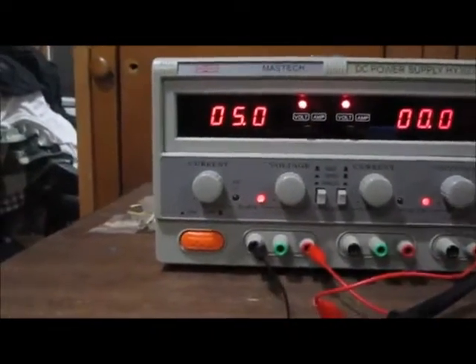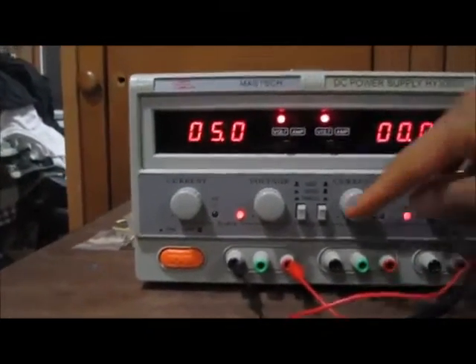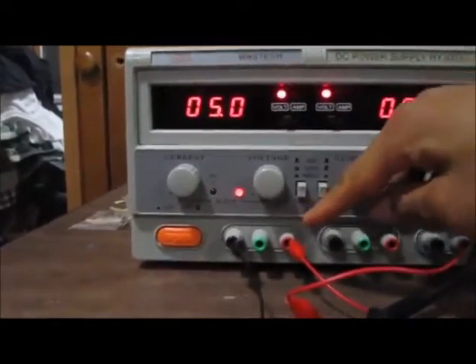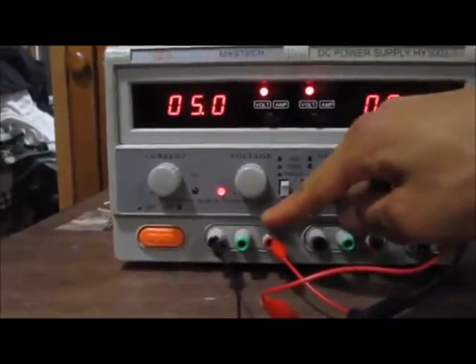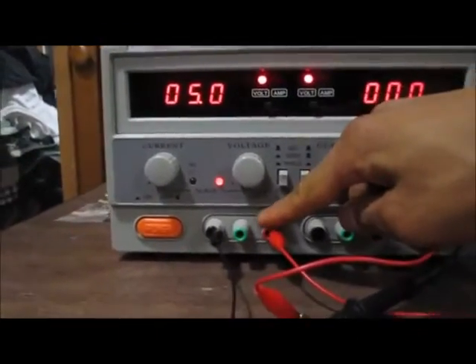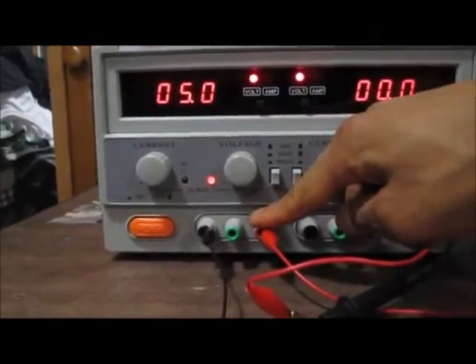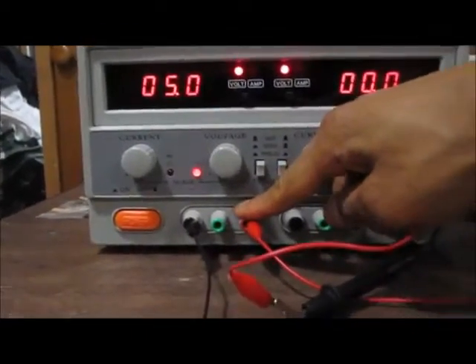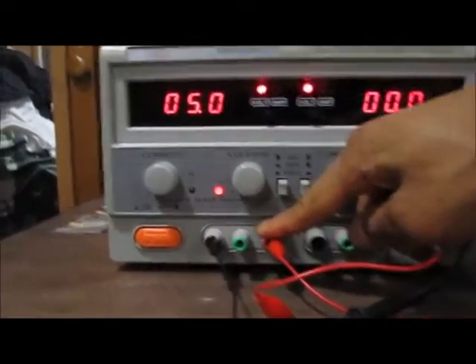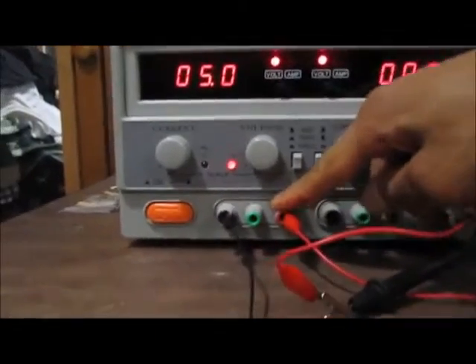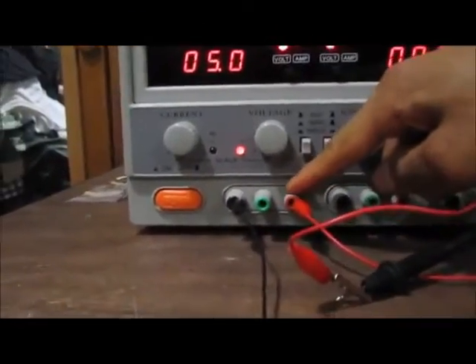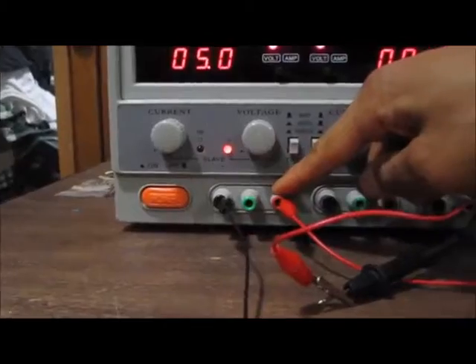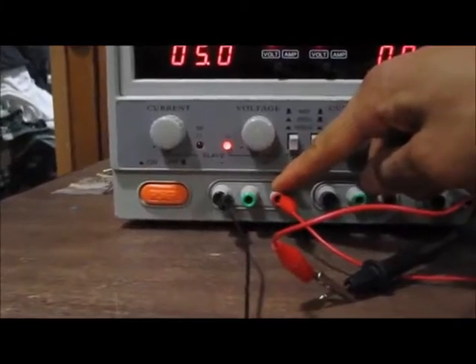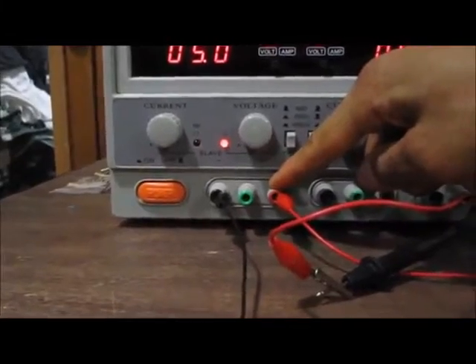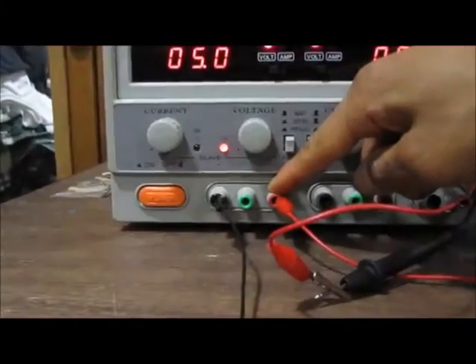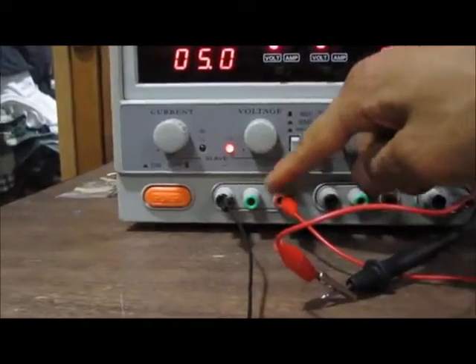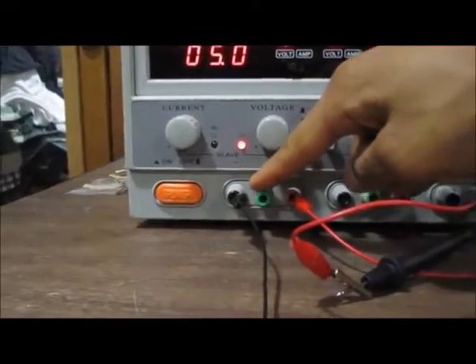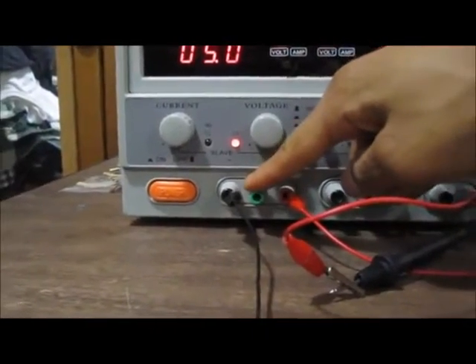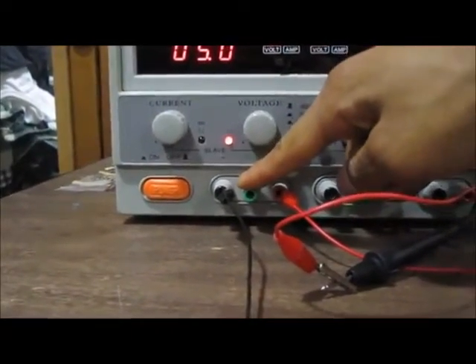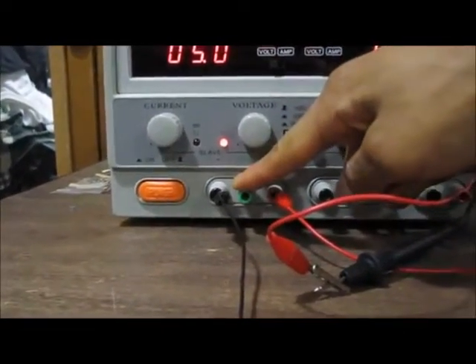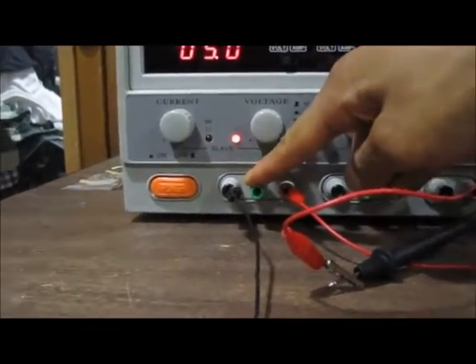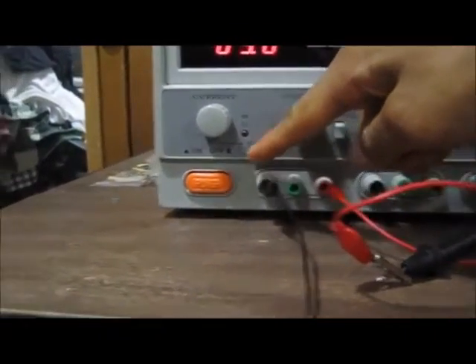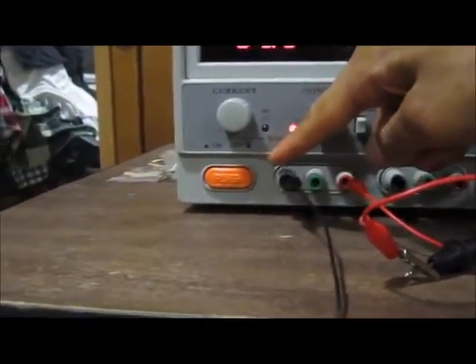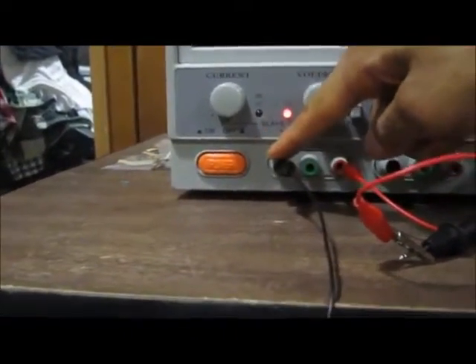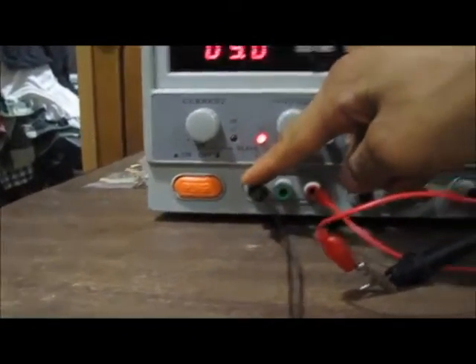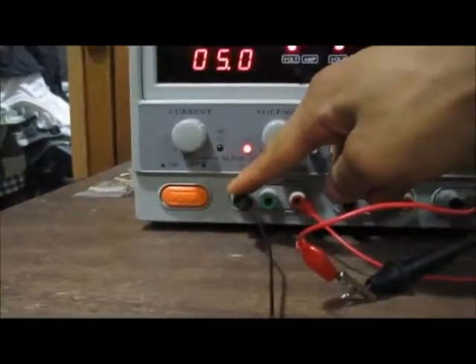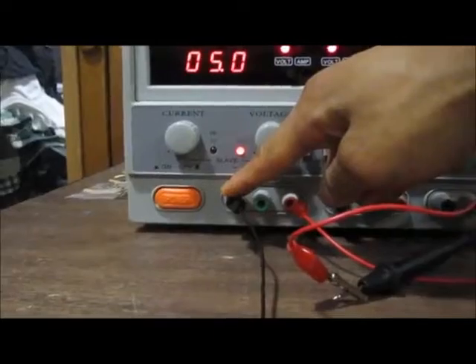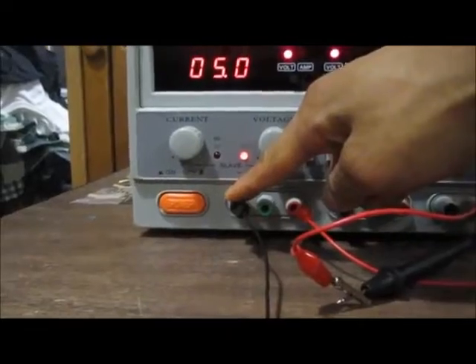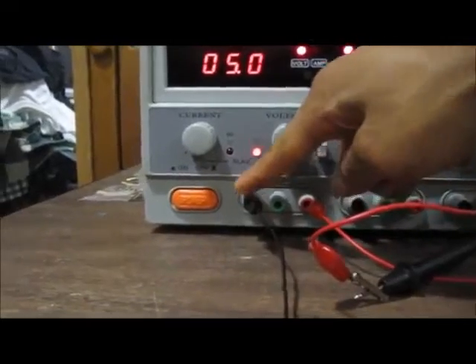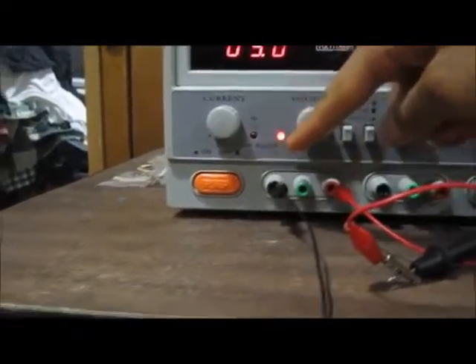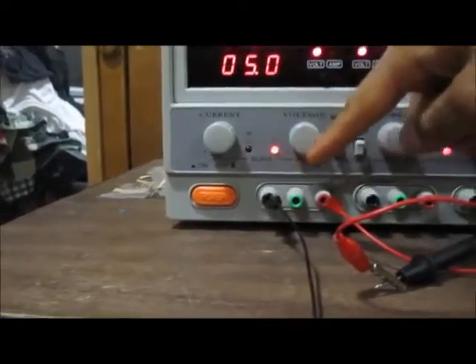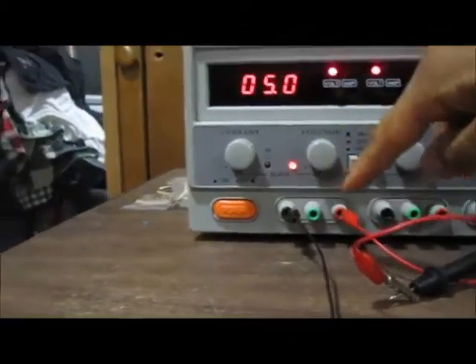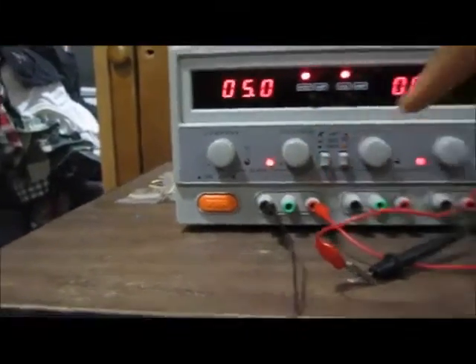The DC power supply has three terminals. This terminal is the positive terminal, this is the ground terminal, and this is the negative terminal.